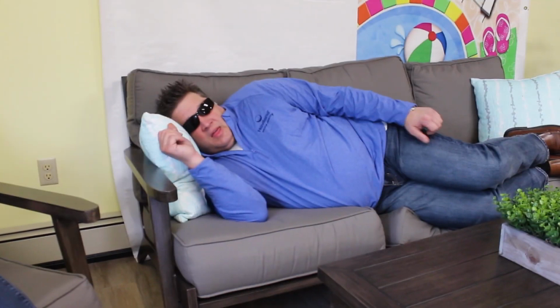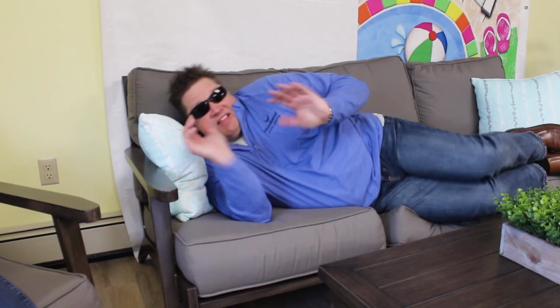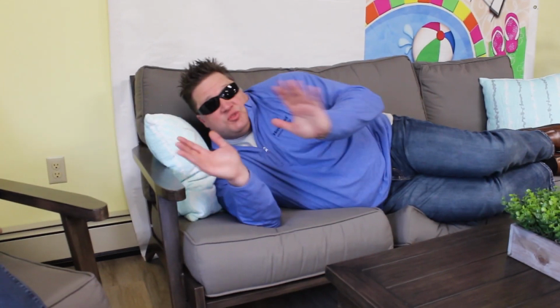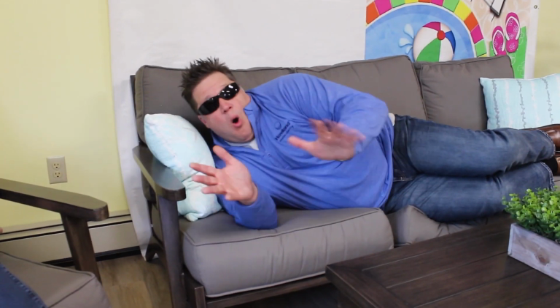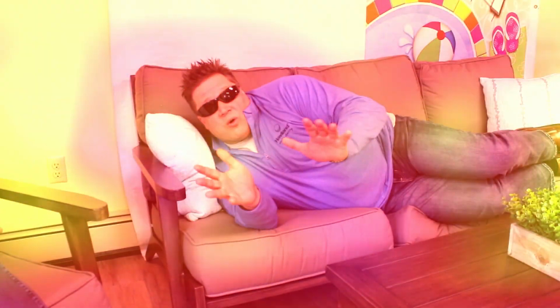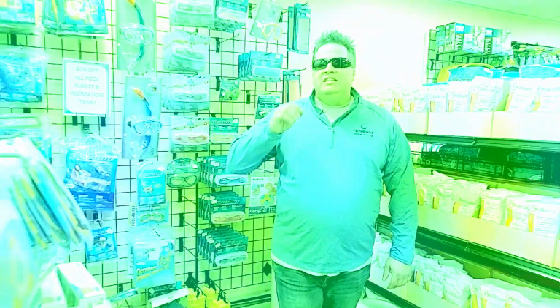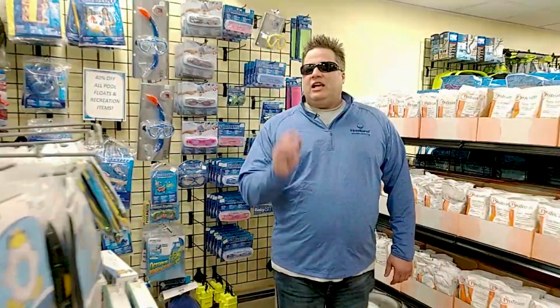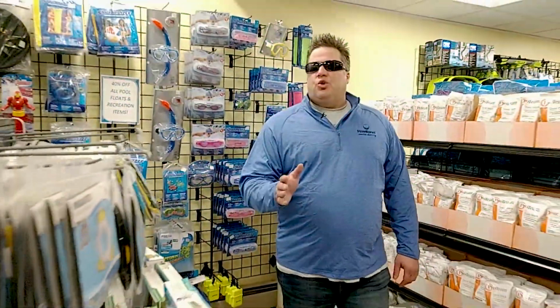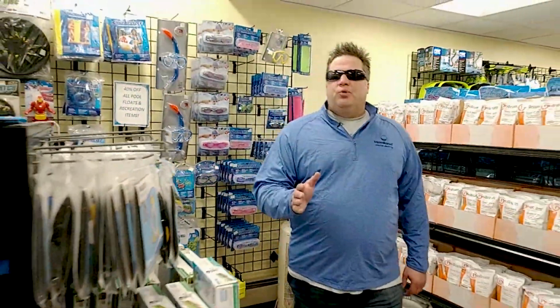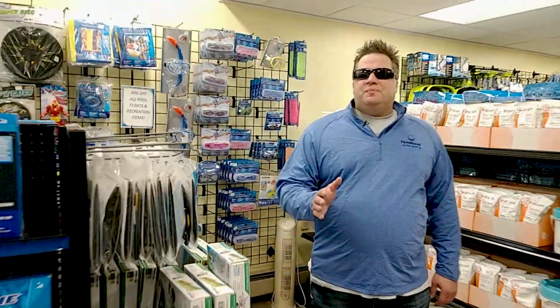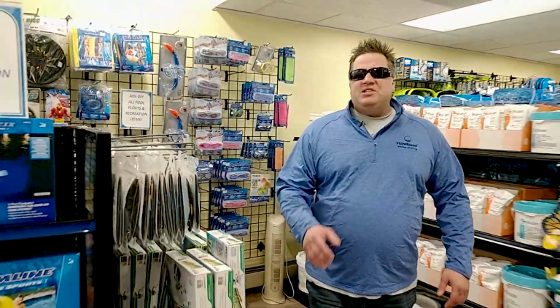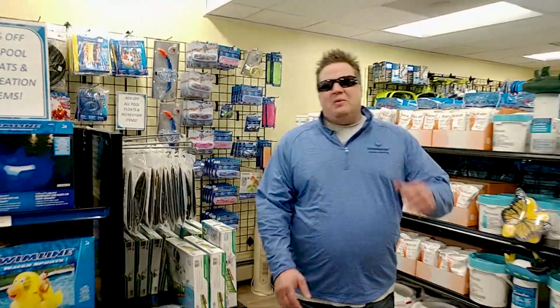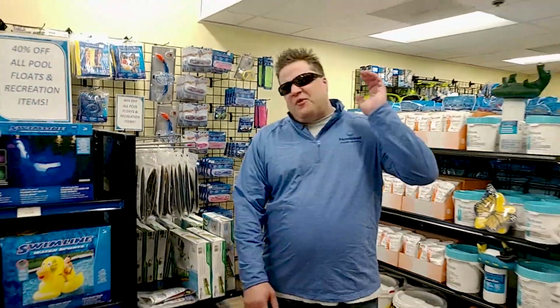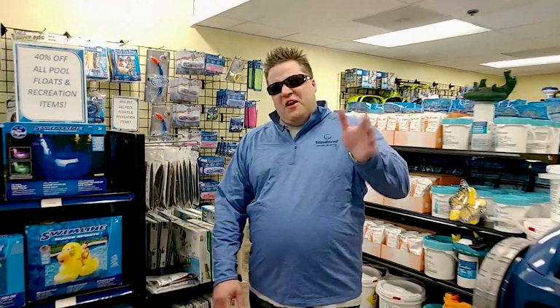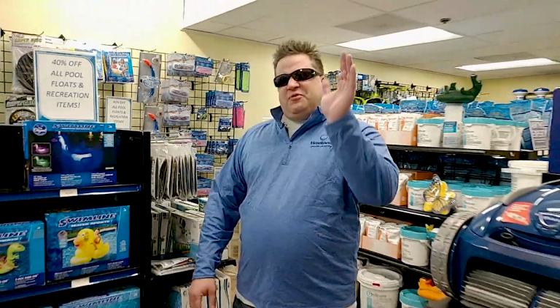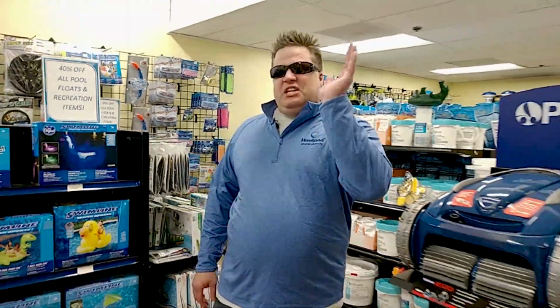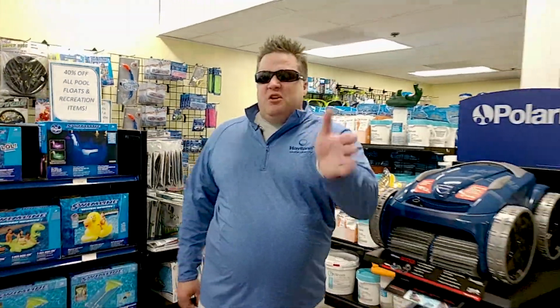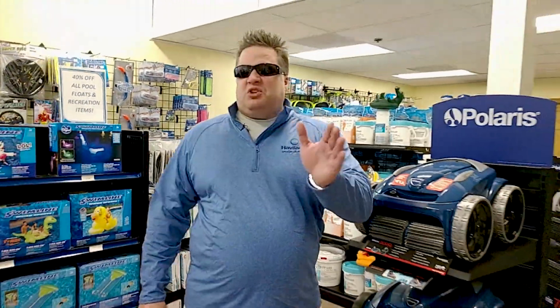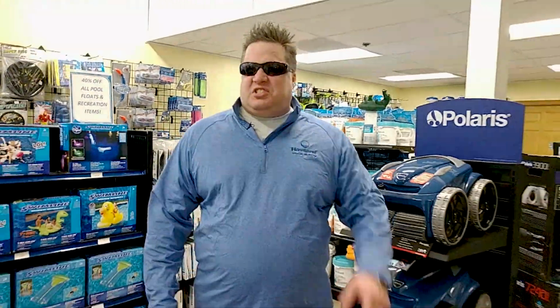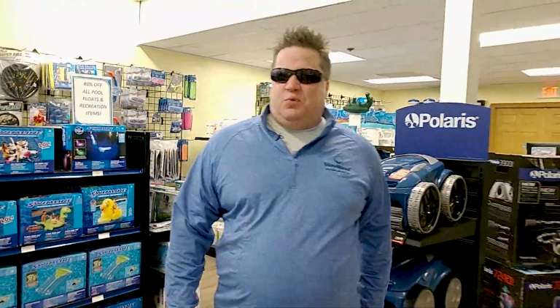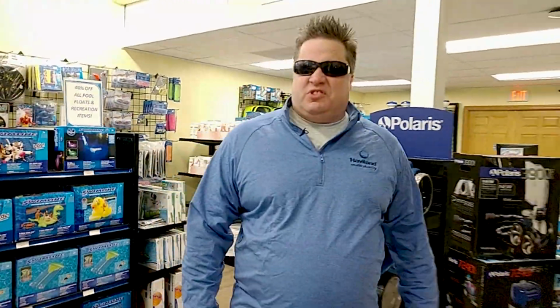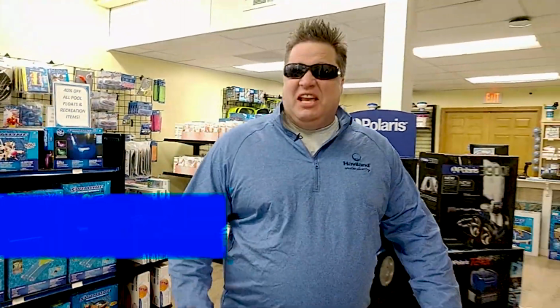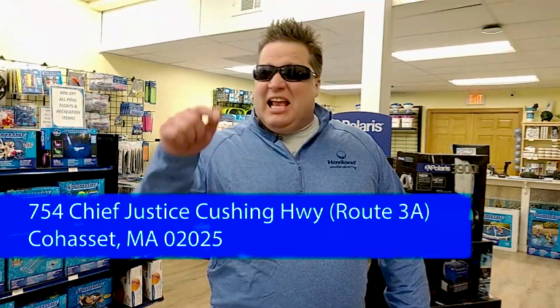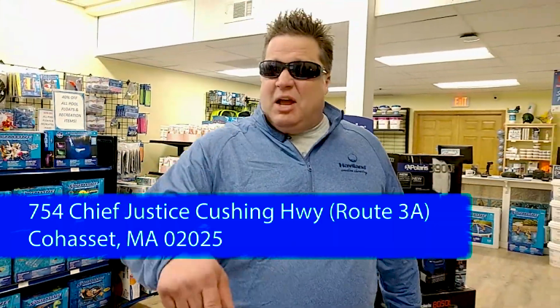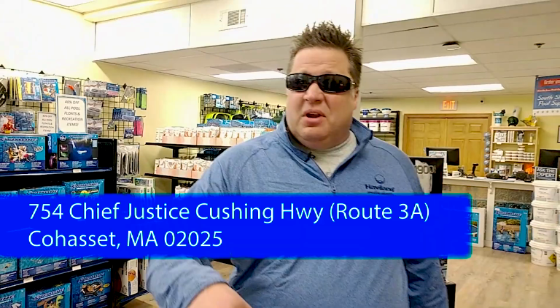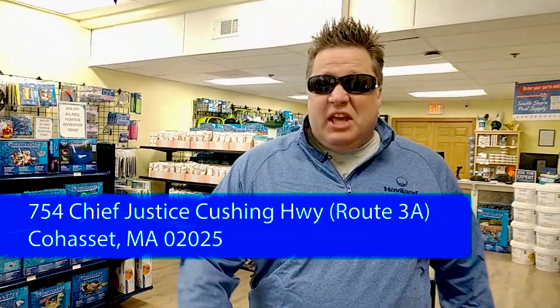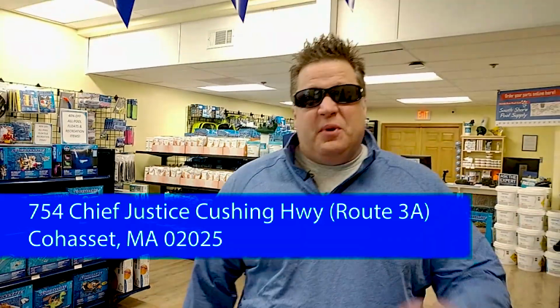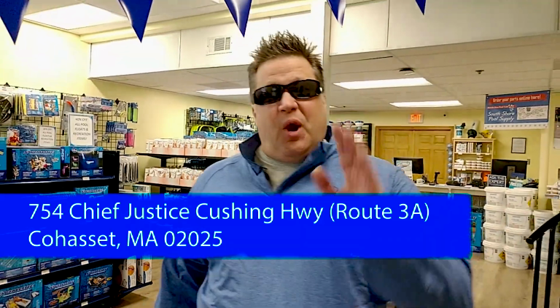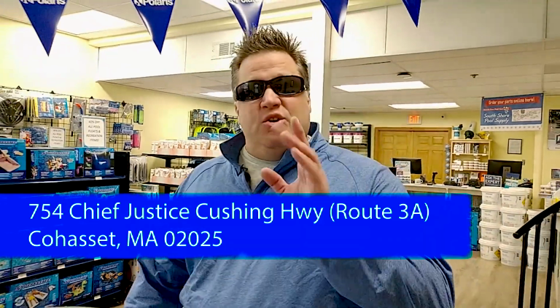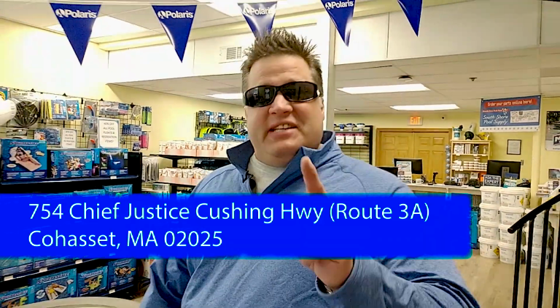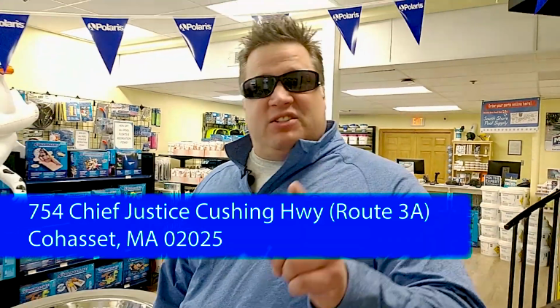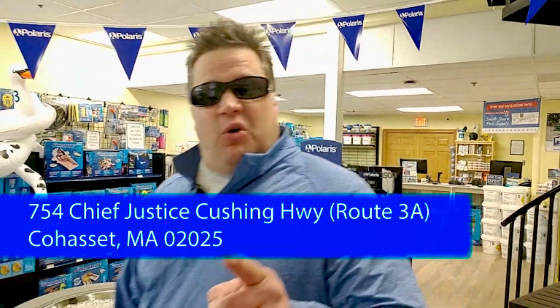South Shore Pool Supply has been around for 53 years servicing pools, and last summer they opened a brand new retail store.